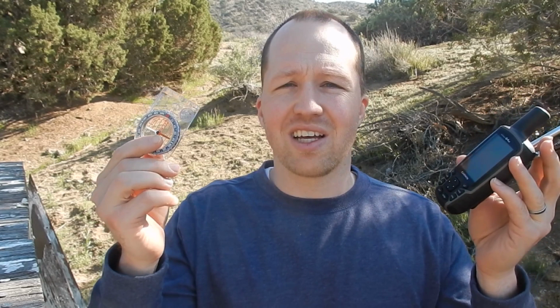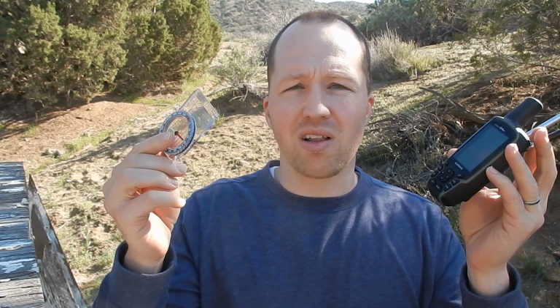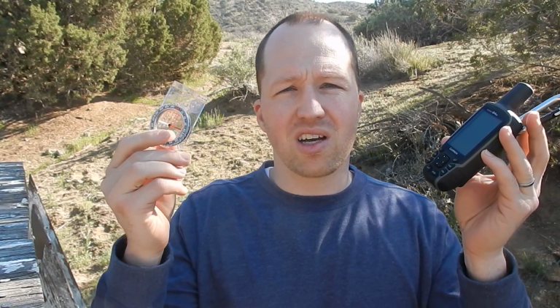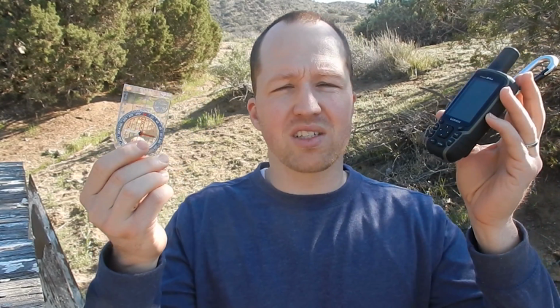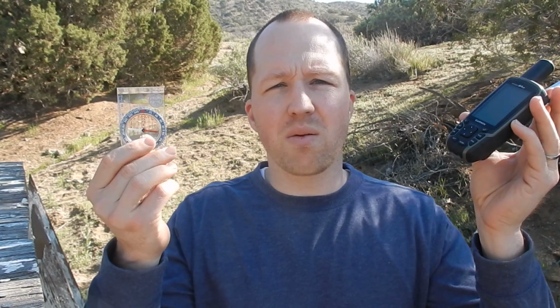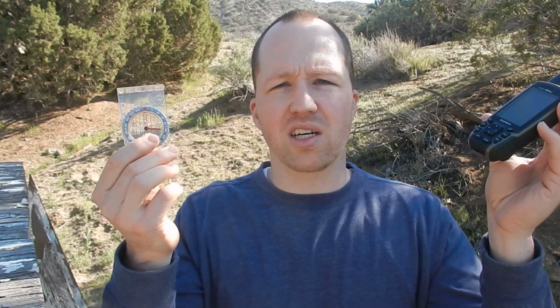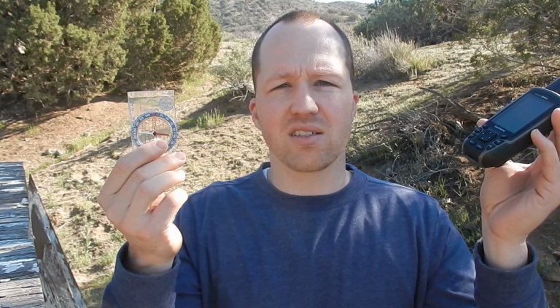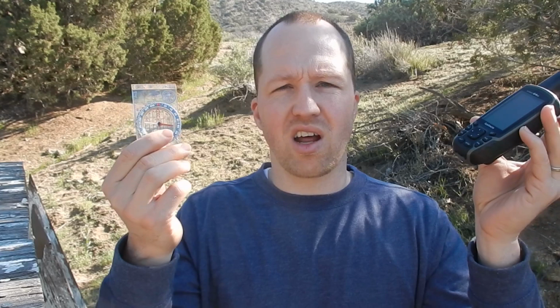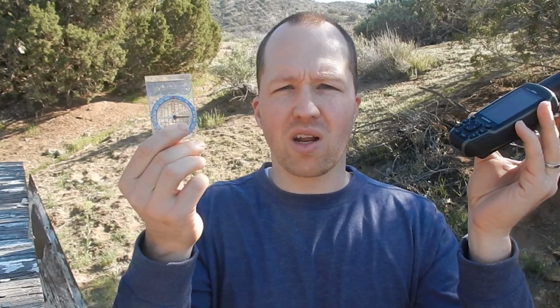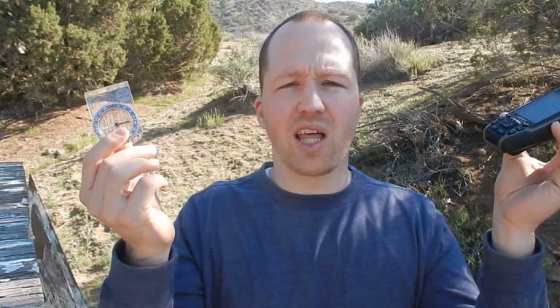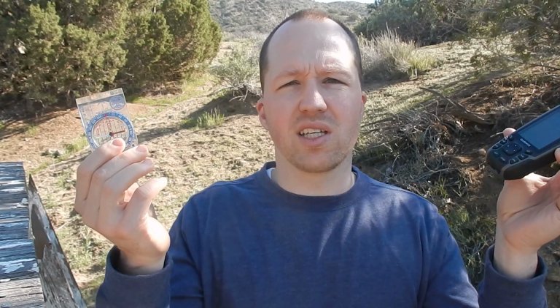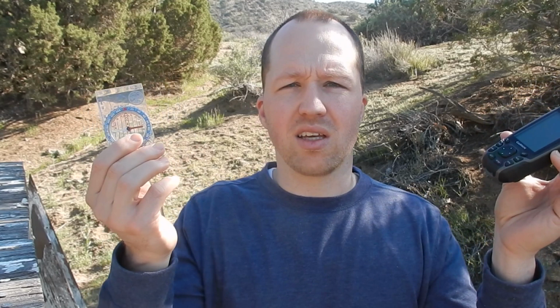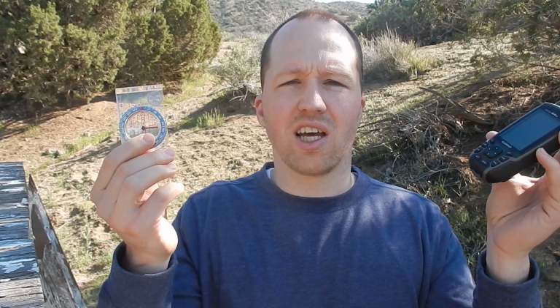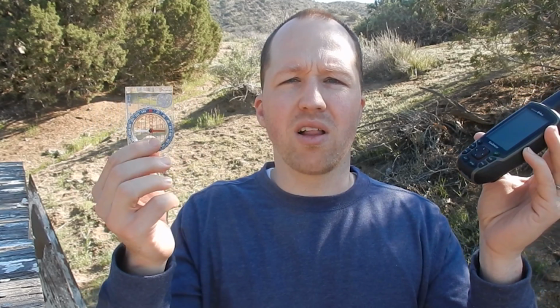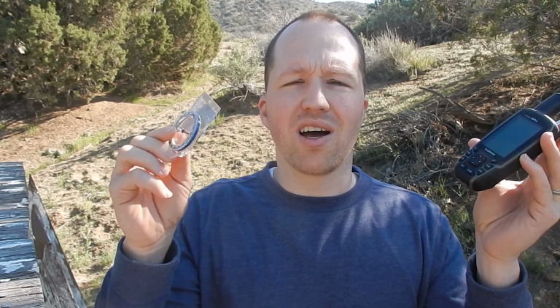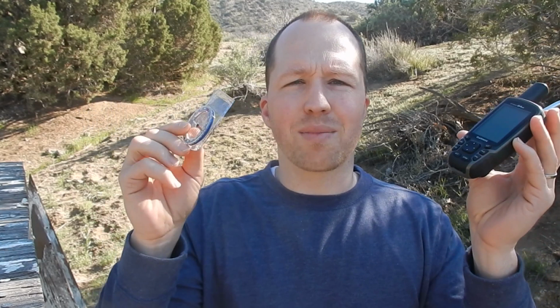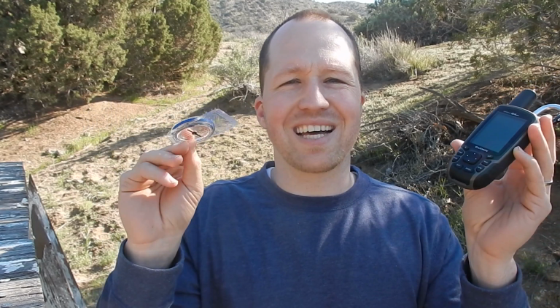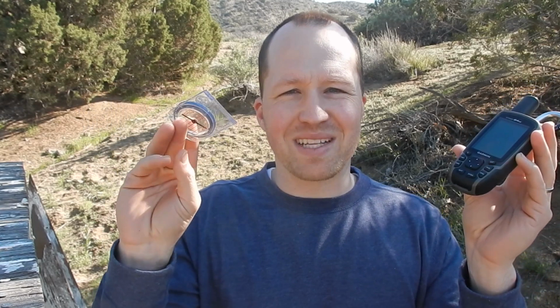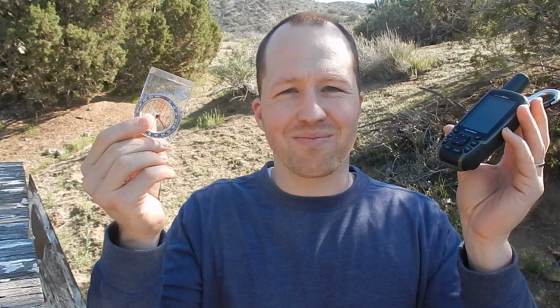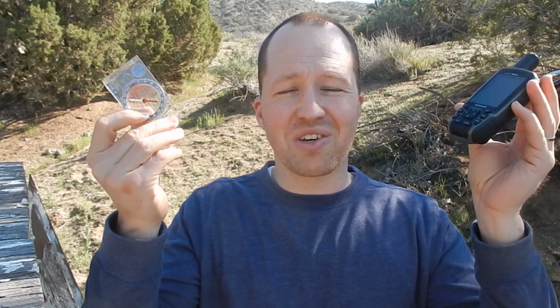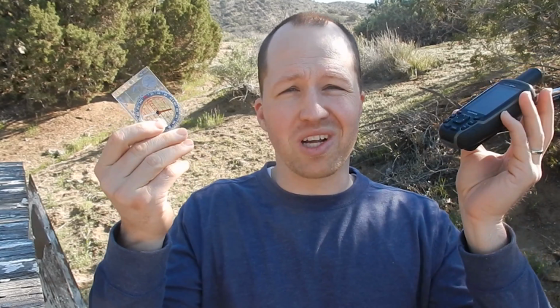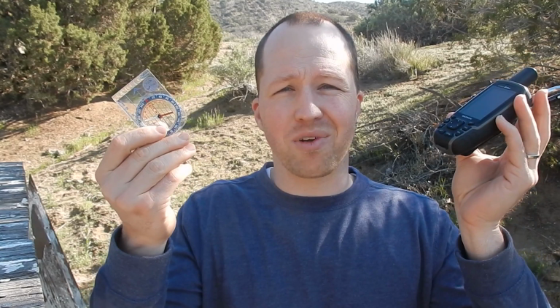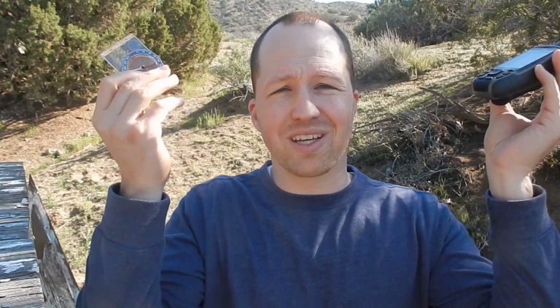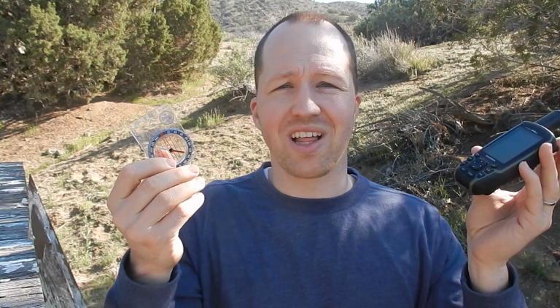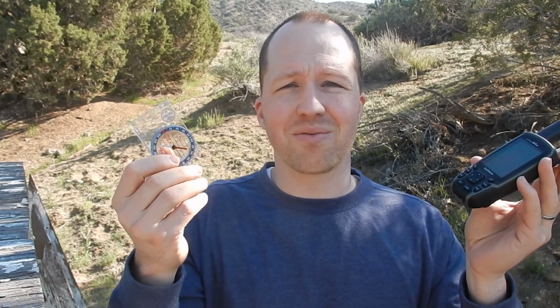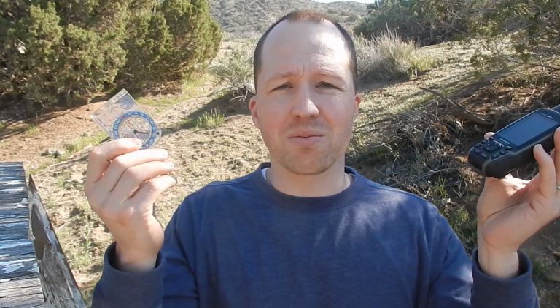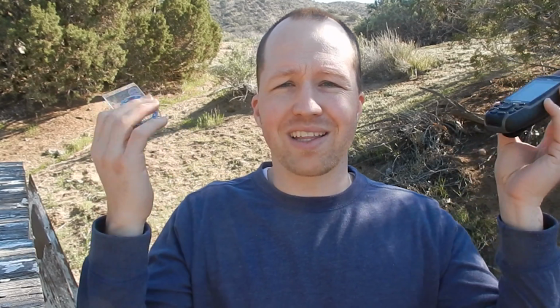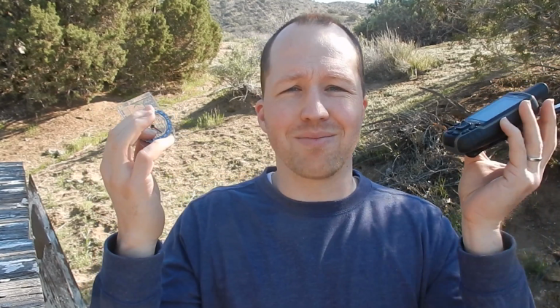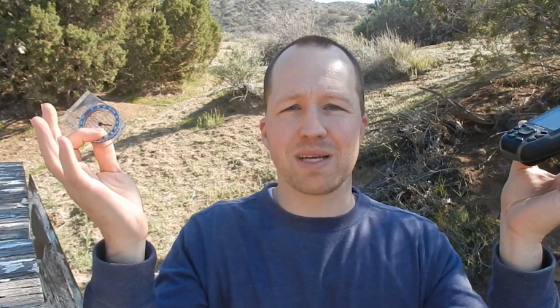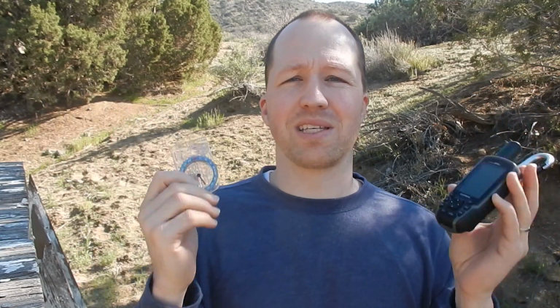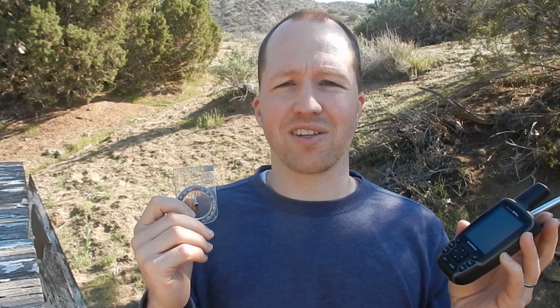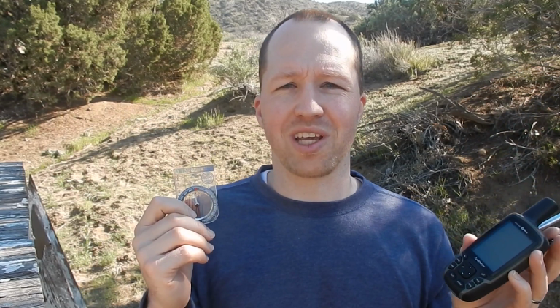A compass doesn't run on batteries, so you're not going to run out of electricity. As well, a compass is less expensive, meaning you can afford a couple of them and still have room to buy that more expensive piece of gear that you need.